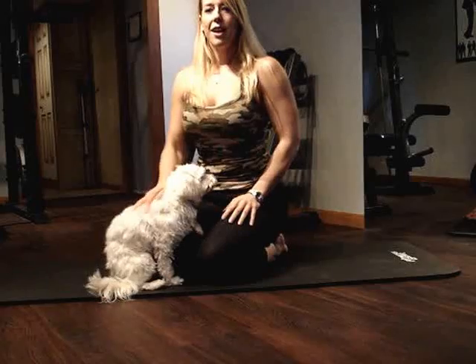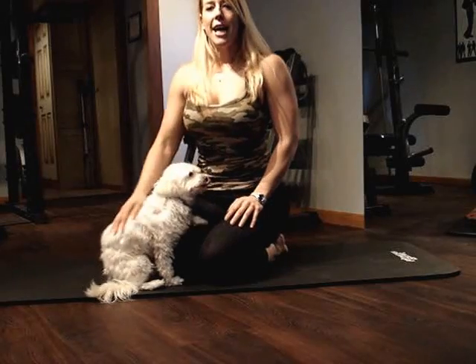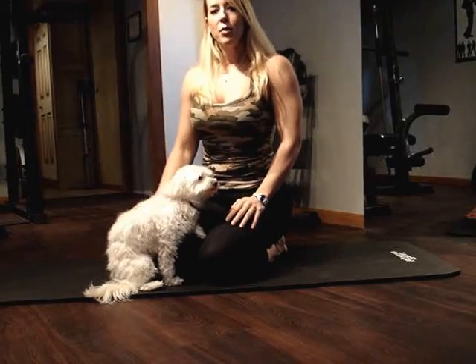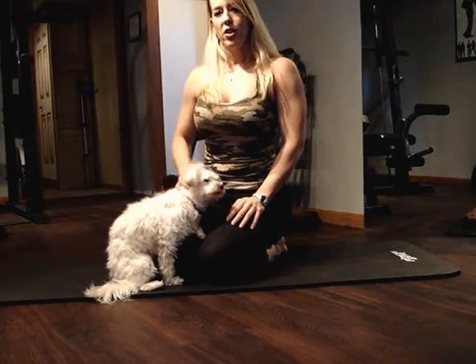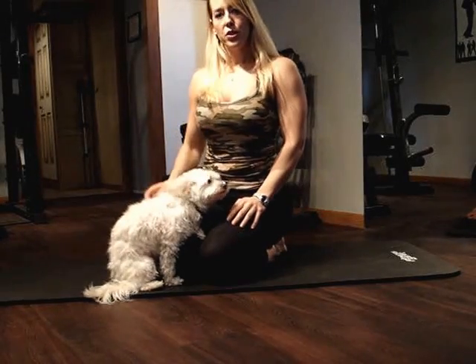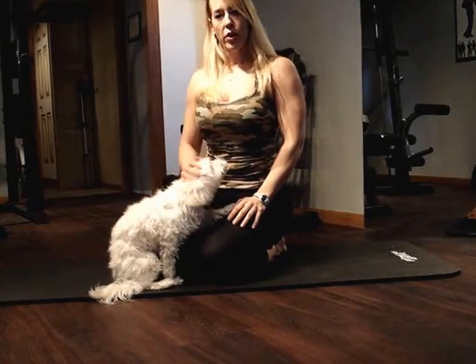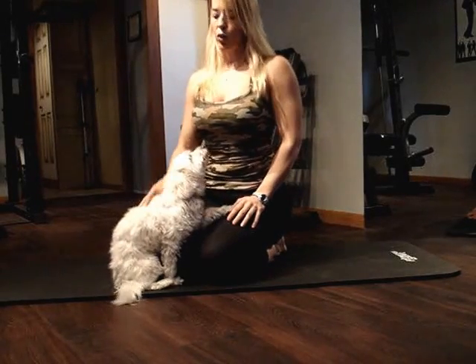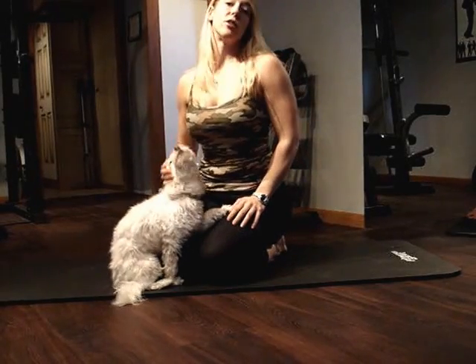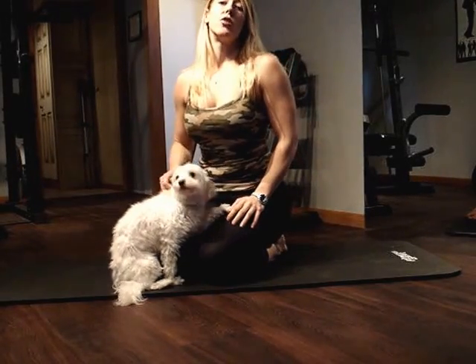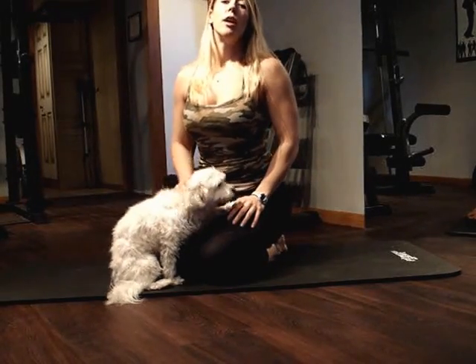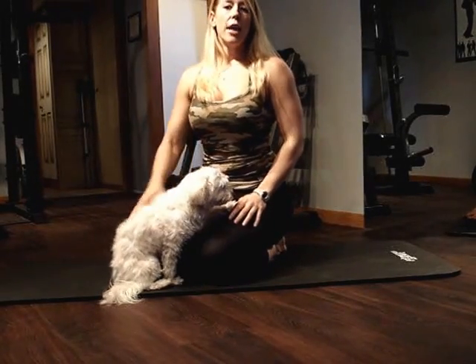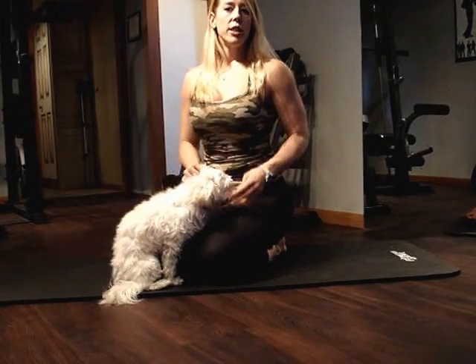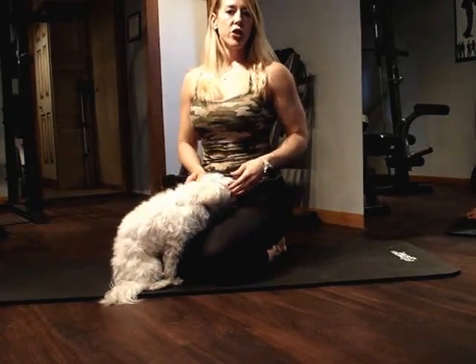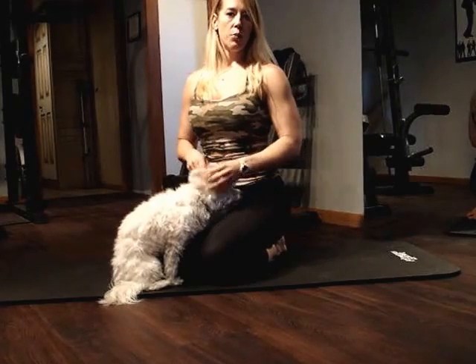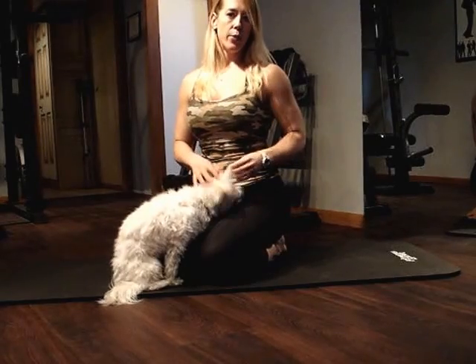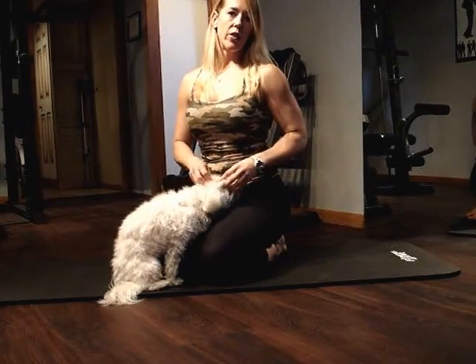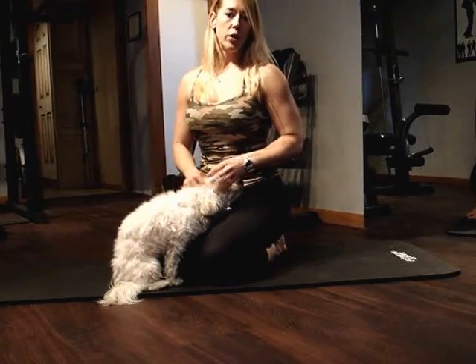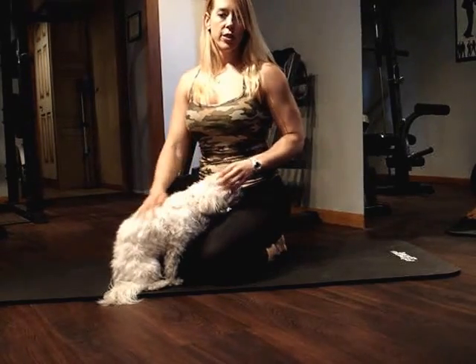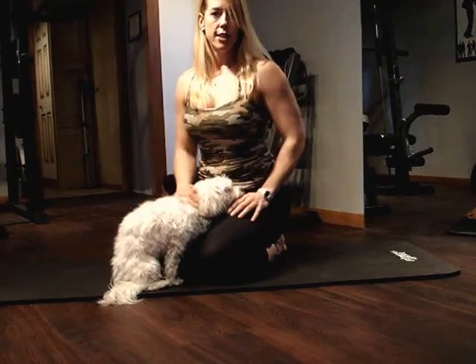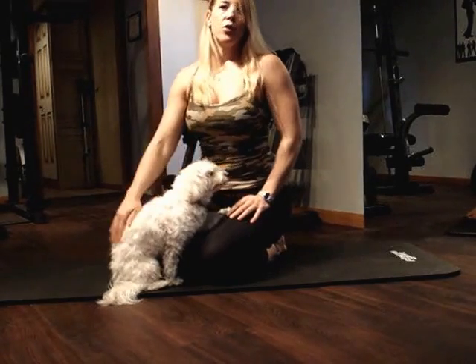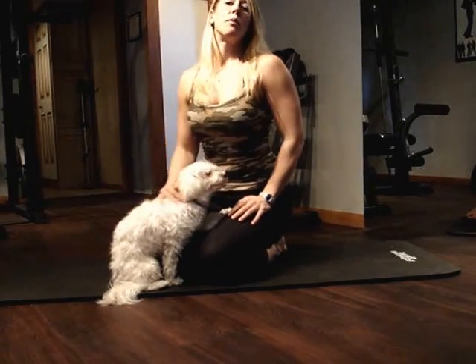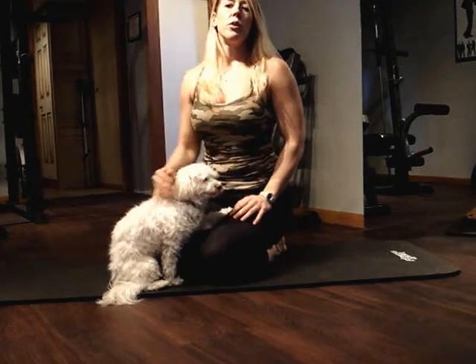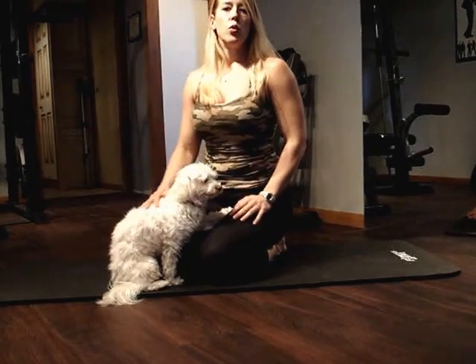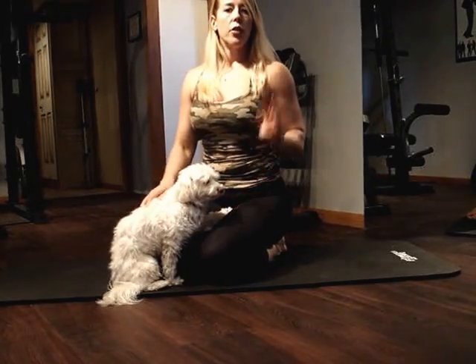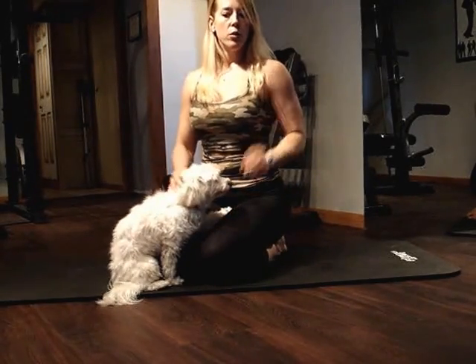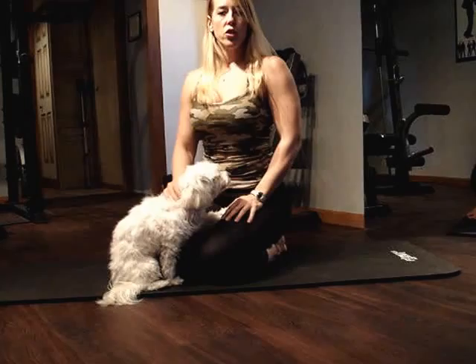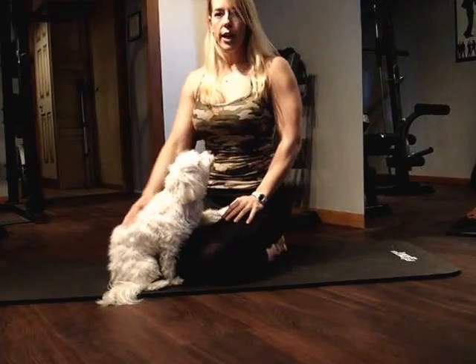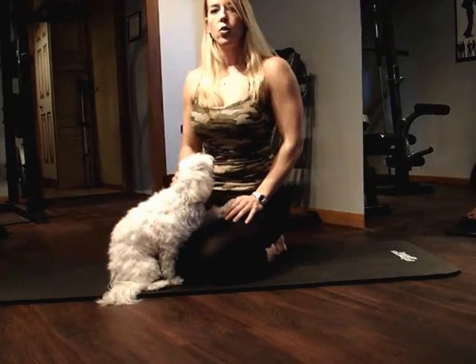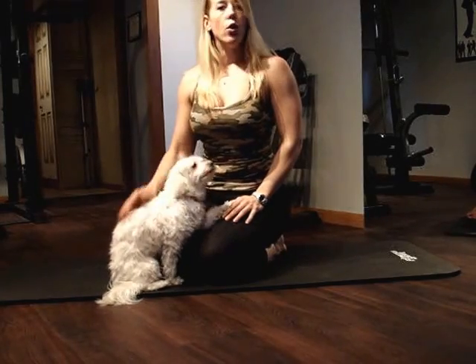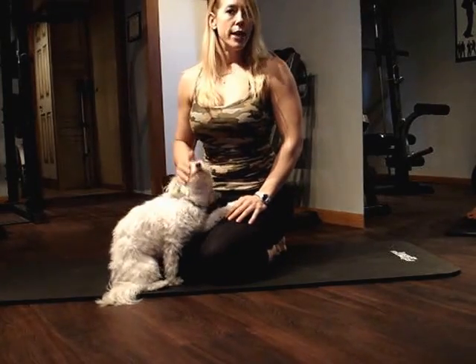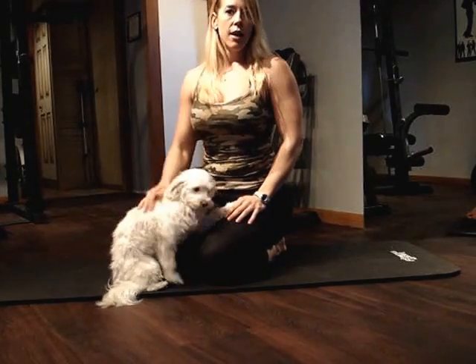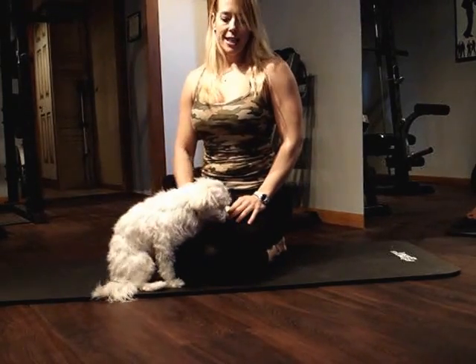Hi, I'm Kim Norman, Certified Personal Trainer and glute exercise instructor. I had a request to share a couple of my favorite glute exercises. So I'm going to share with you three different moves you can do right on the floor, no equipment necessary.